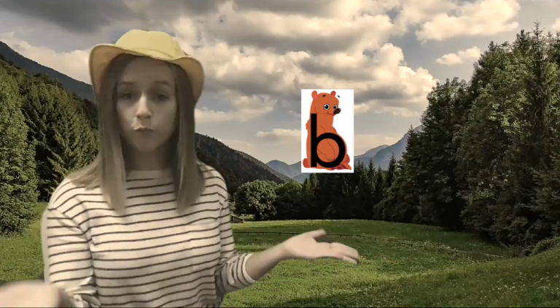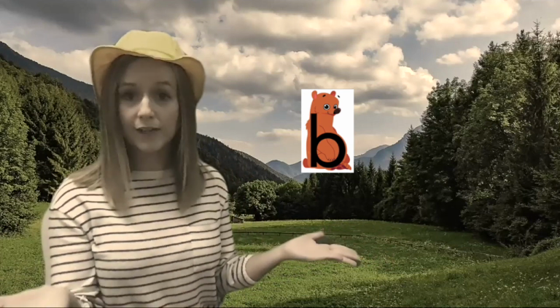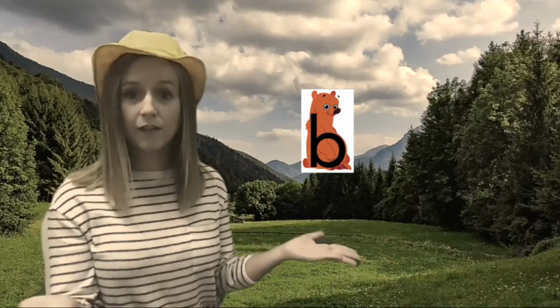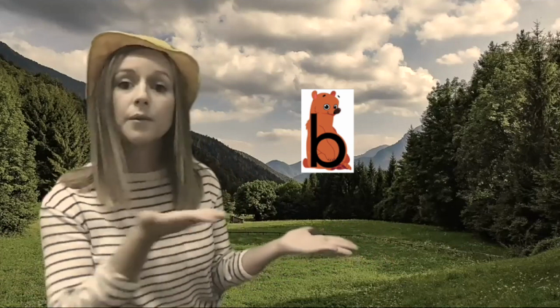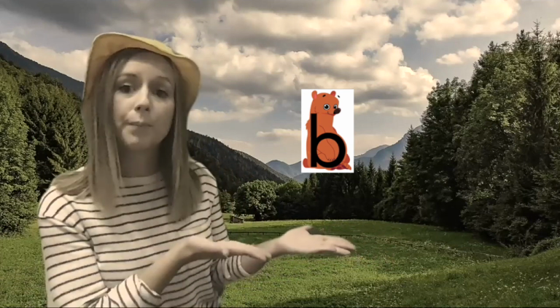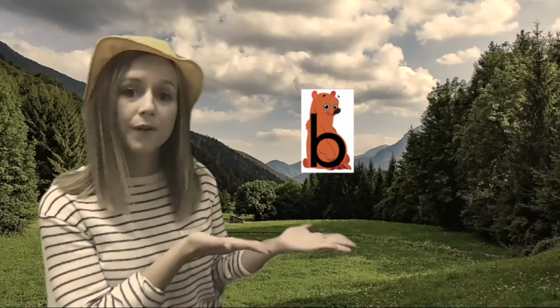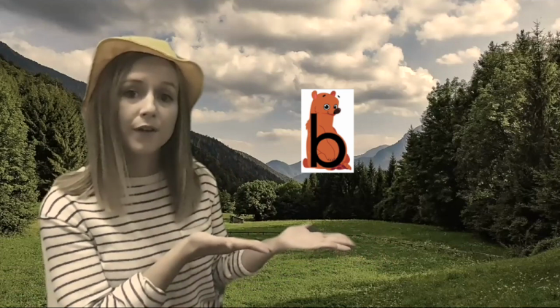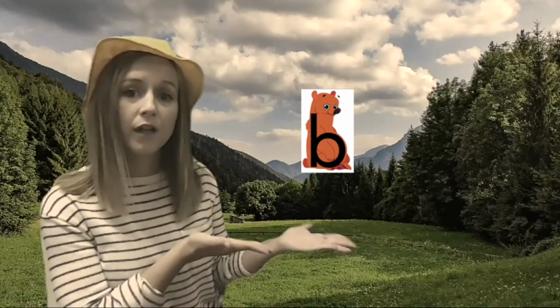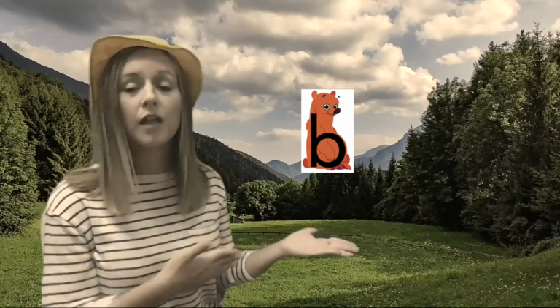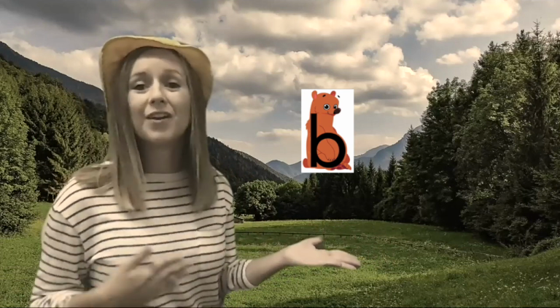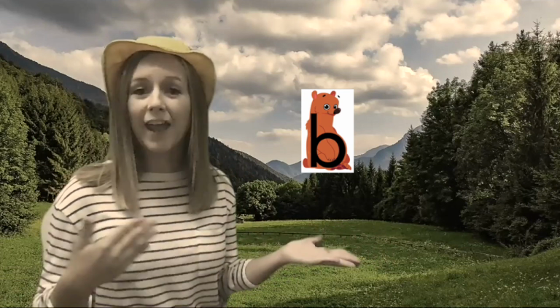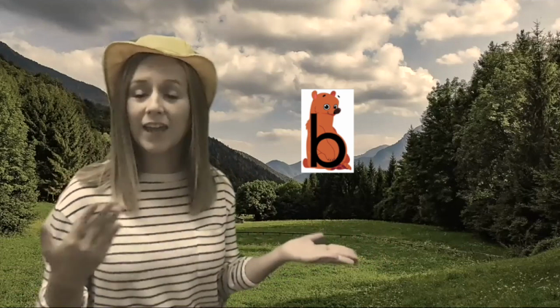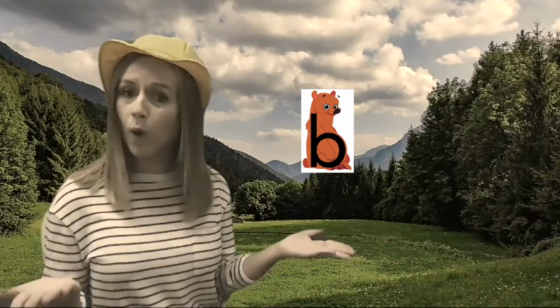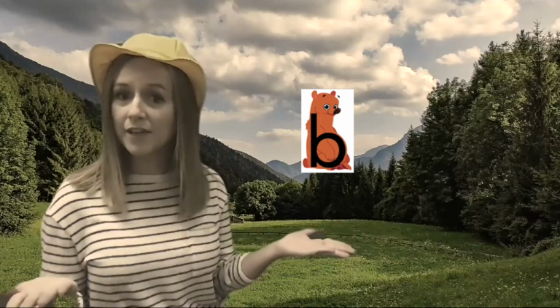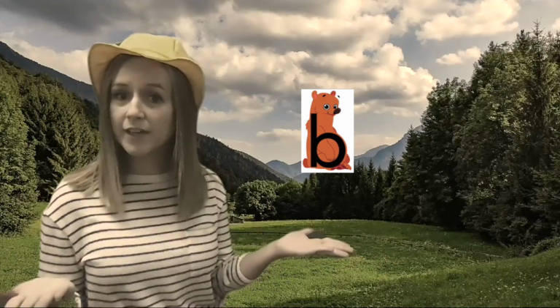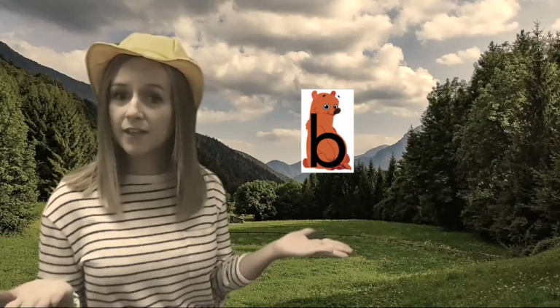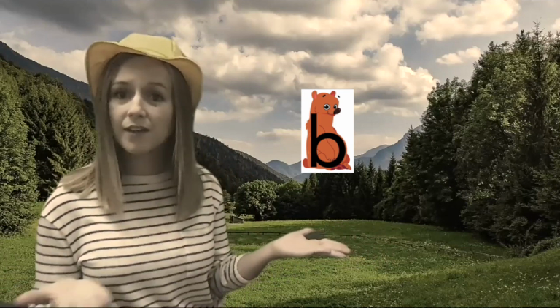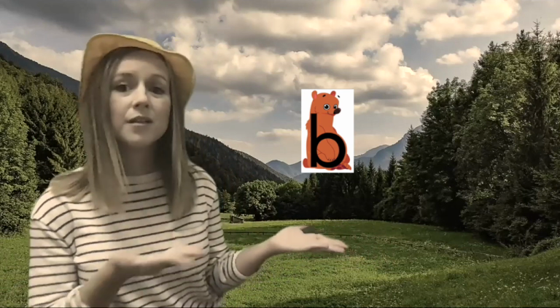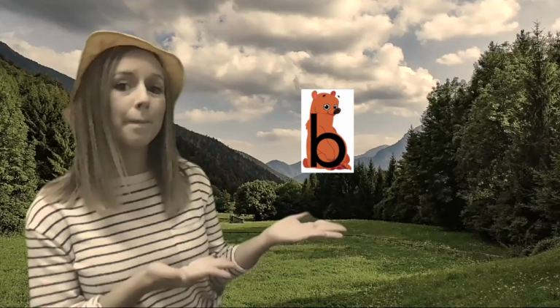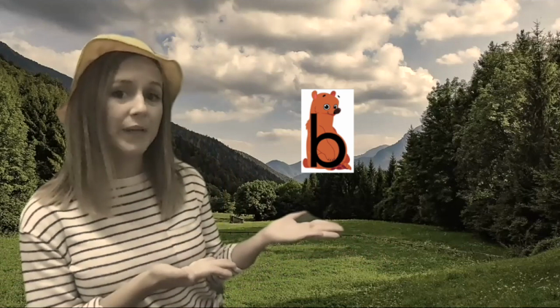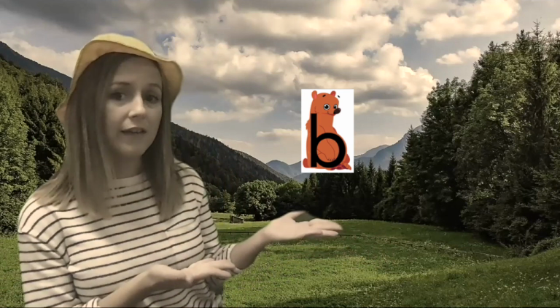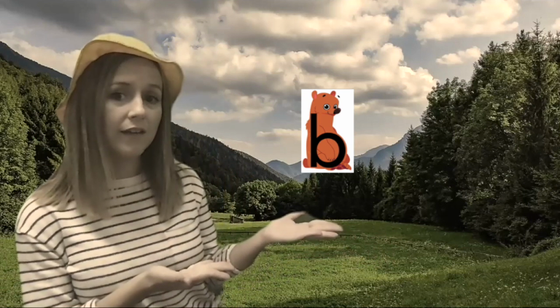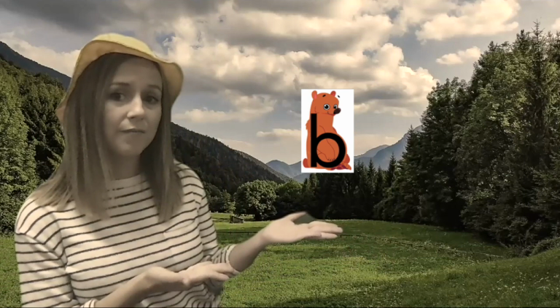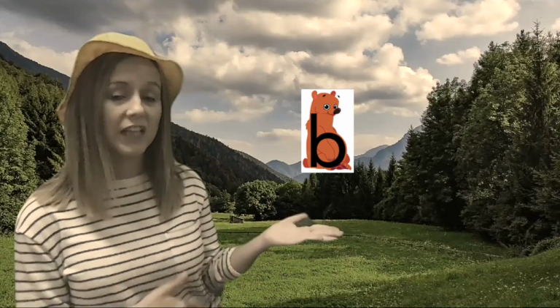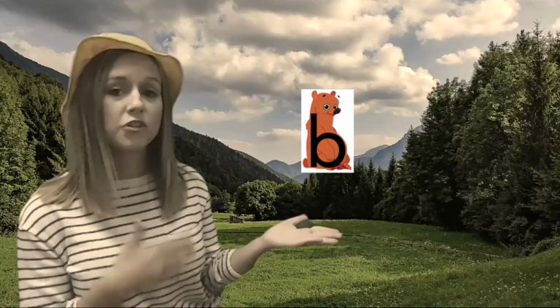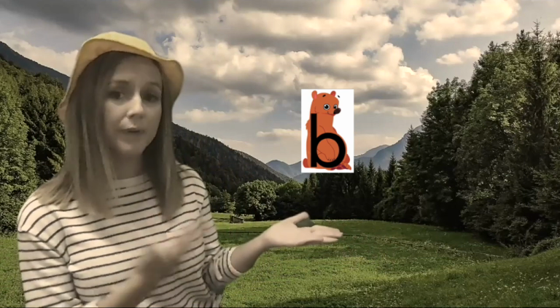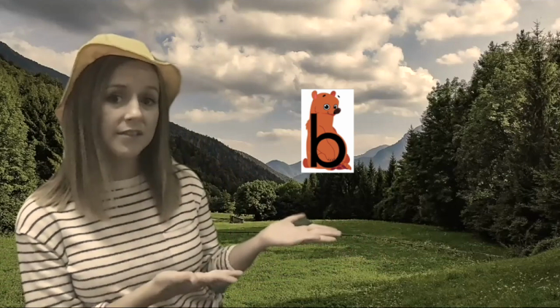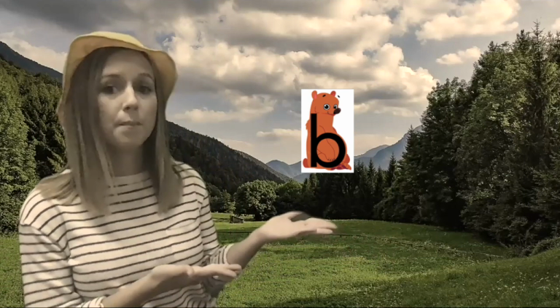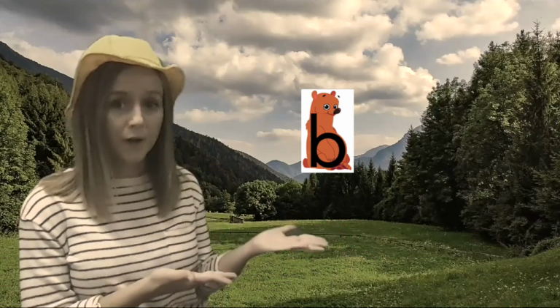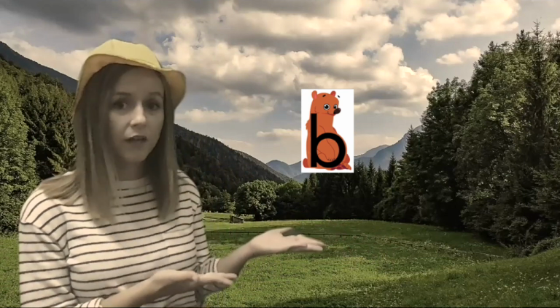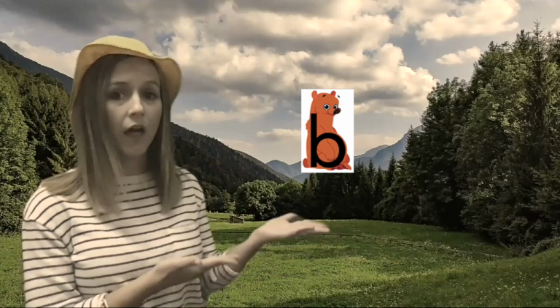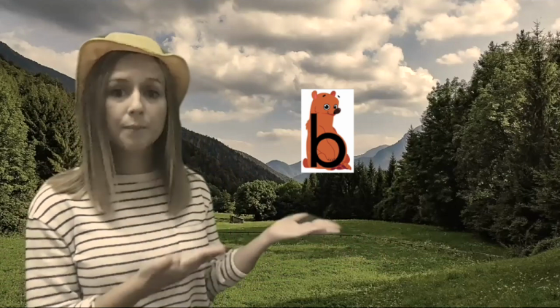Ready? B. And what letter is it? B. The letter B says B like bear.